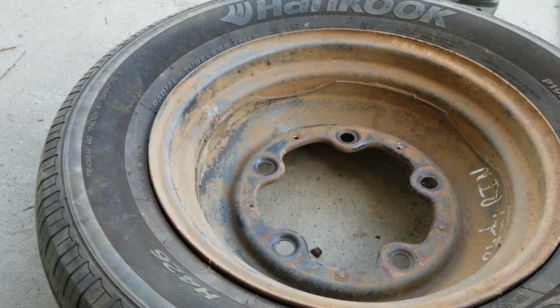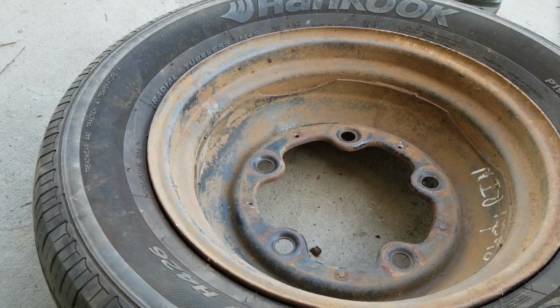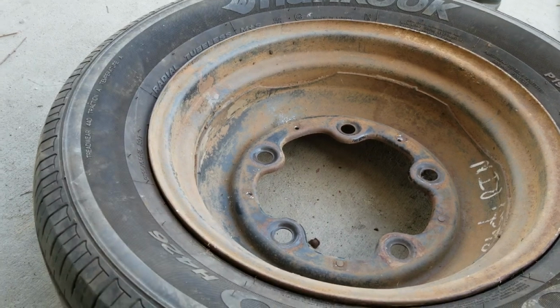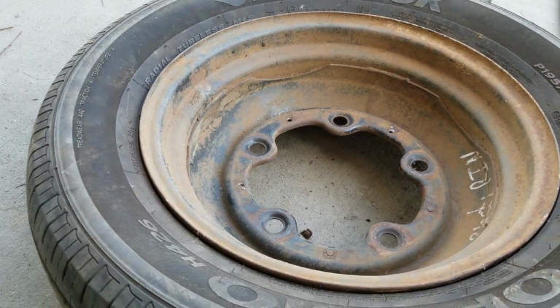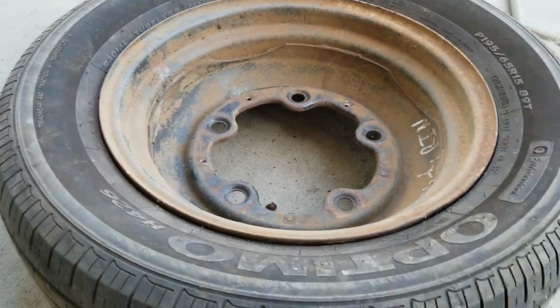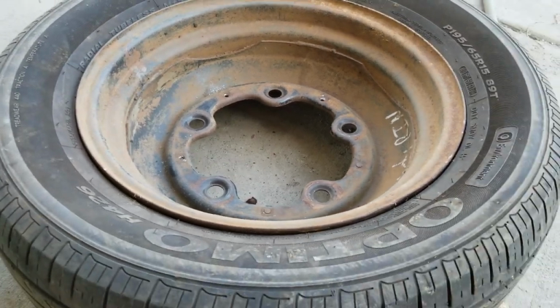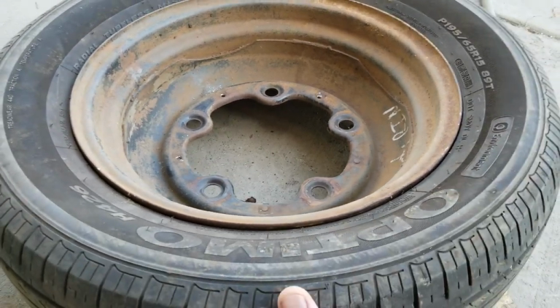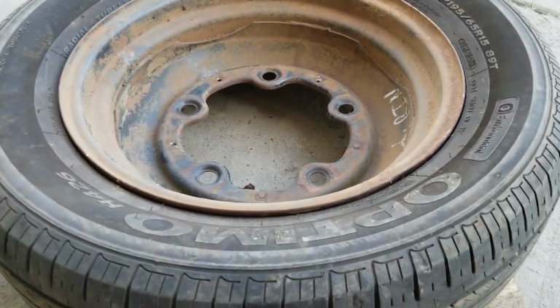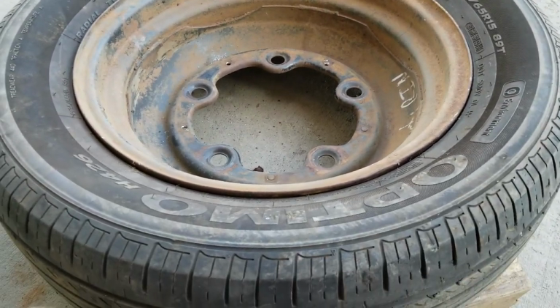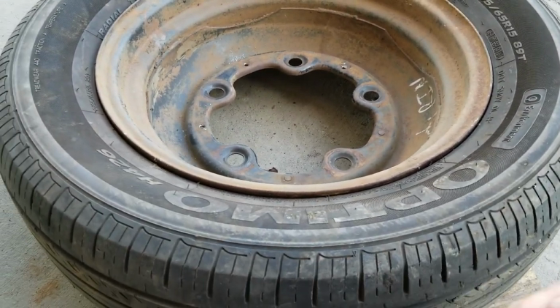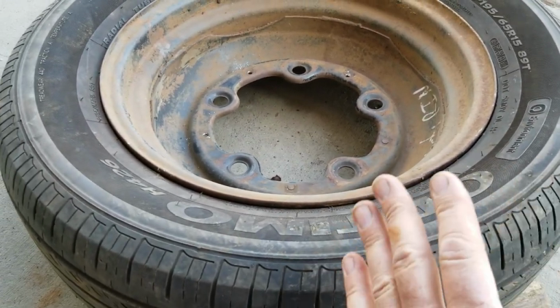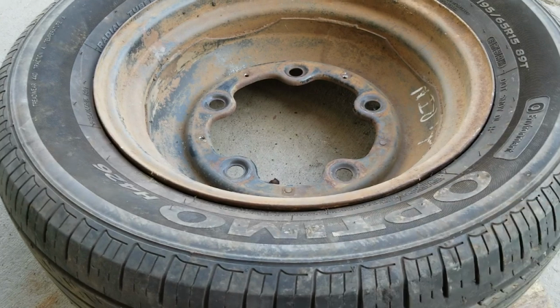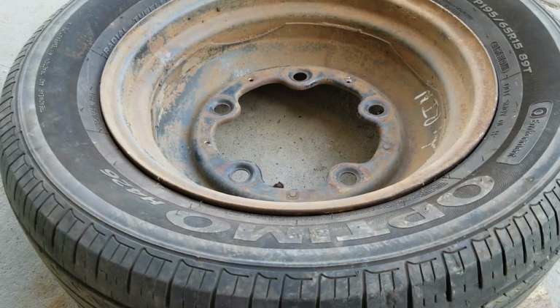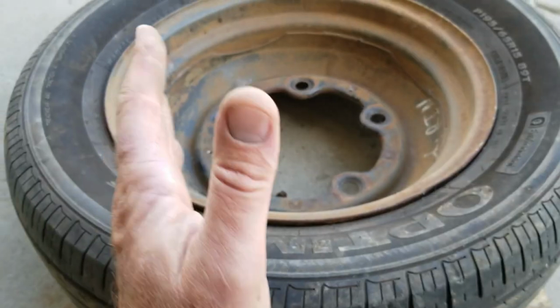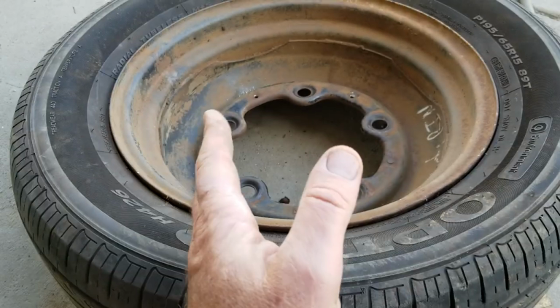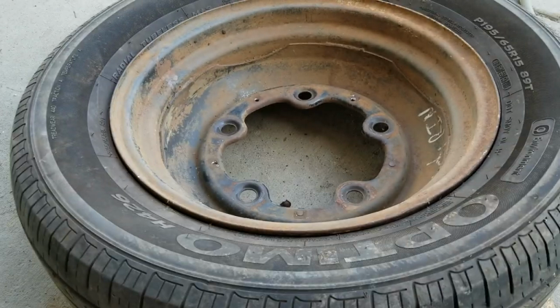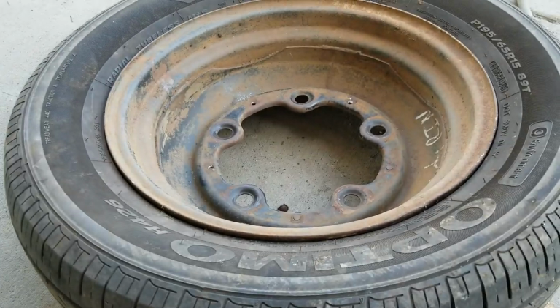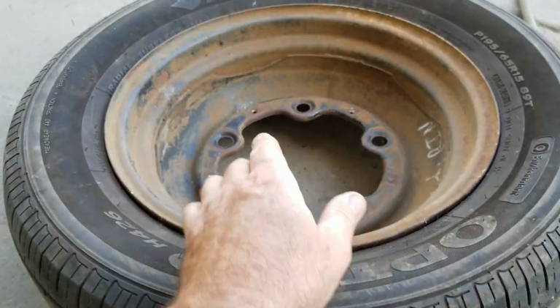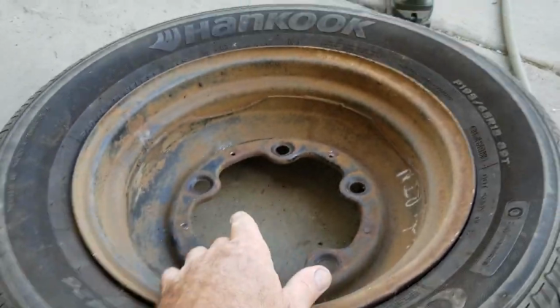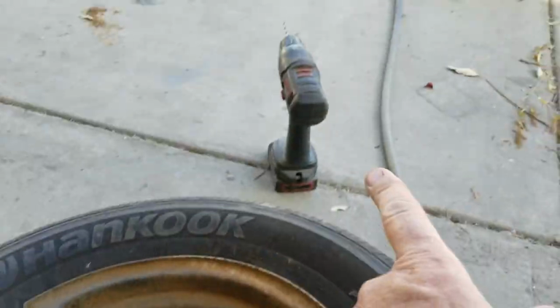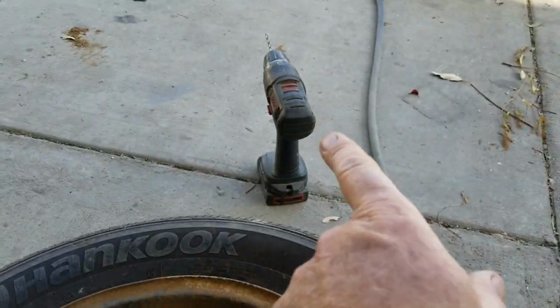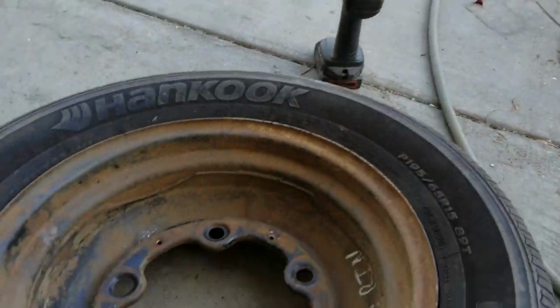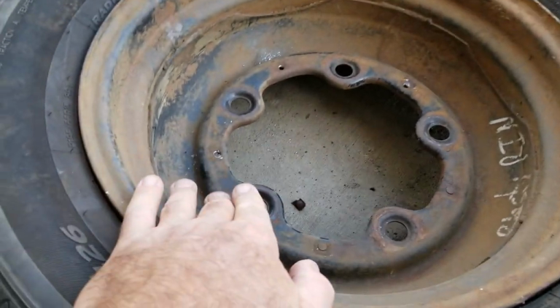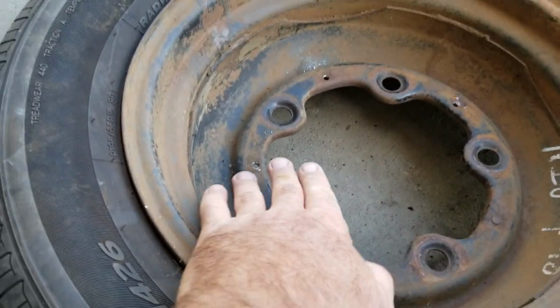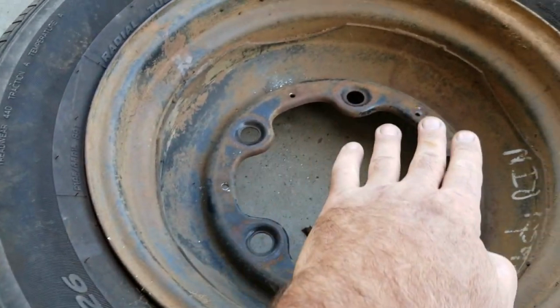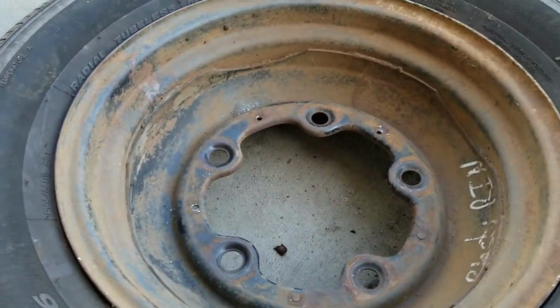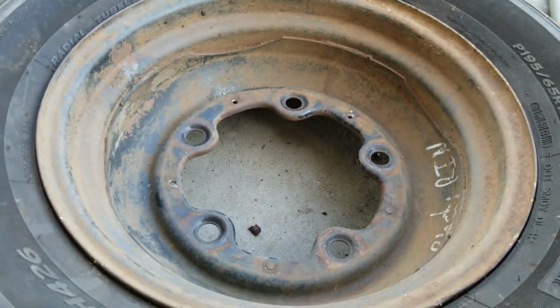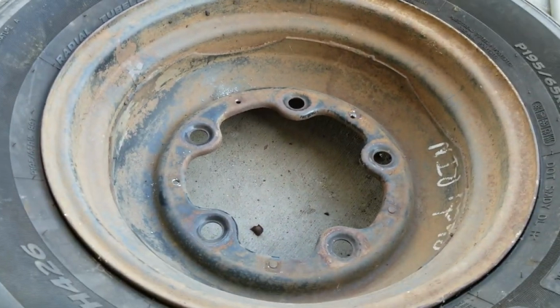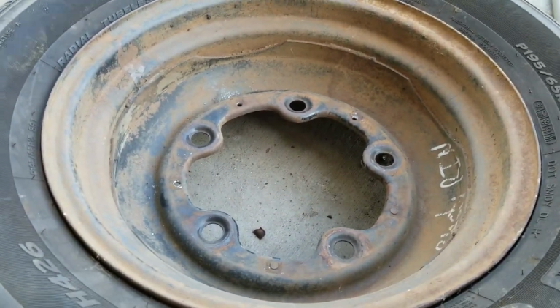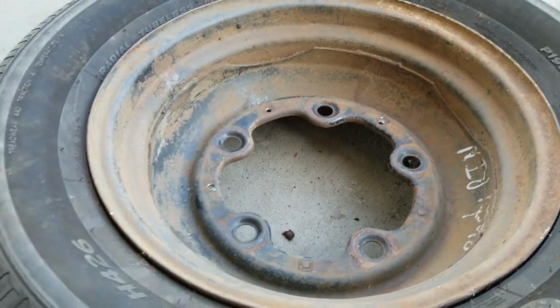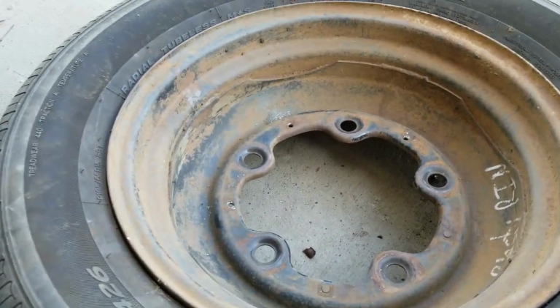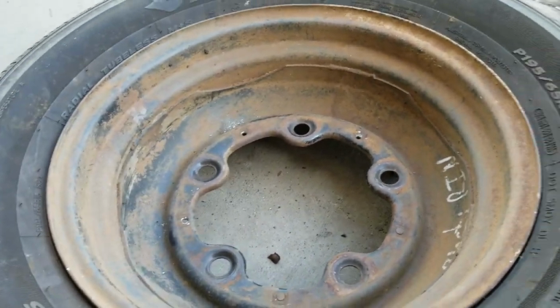I'm going to try and make this a short version for those of you who are just doing a quick look at how to put your hub cap clips in. I've already drilled them out. All three of these are ready to go. So I'm going to show you real quick how to do this.